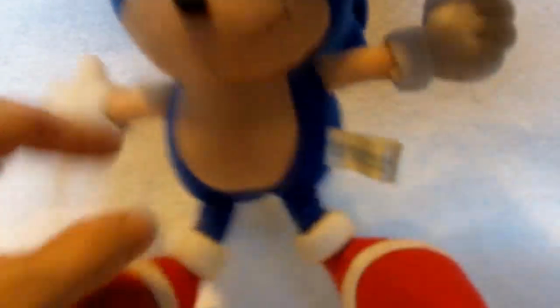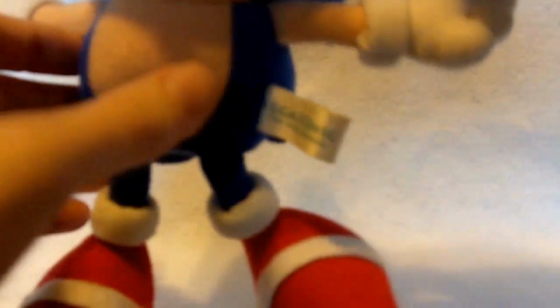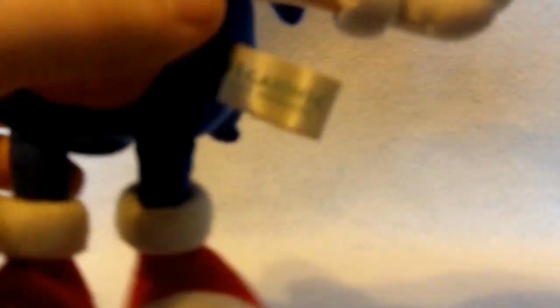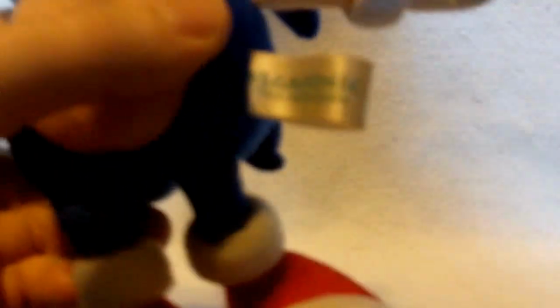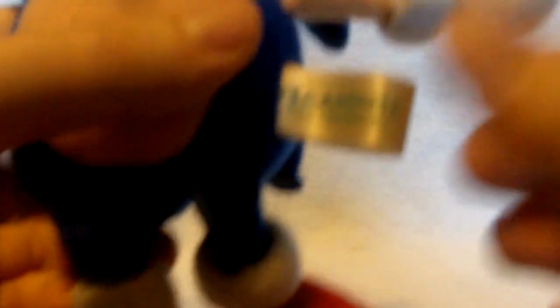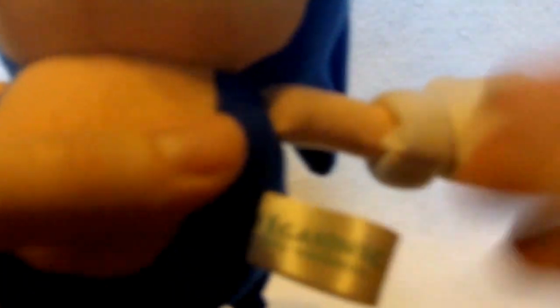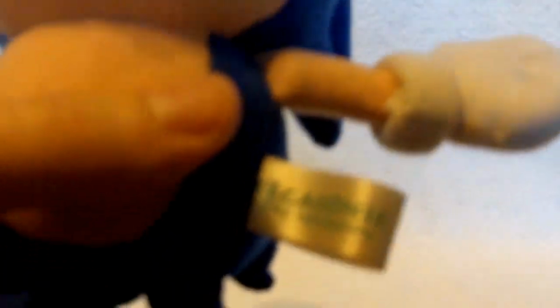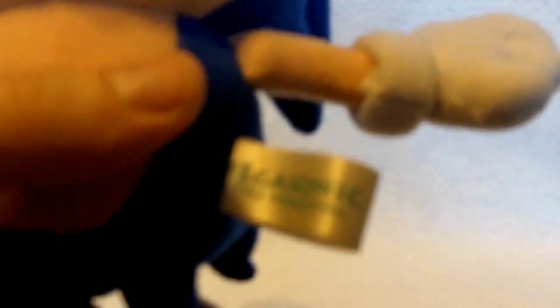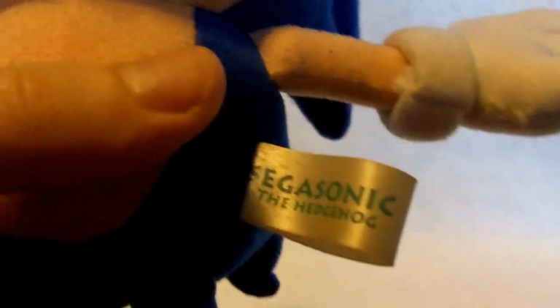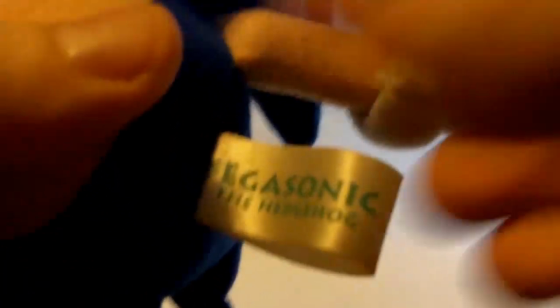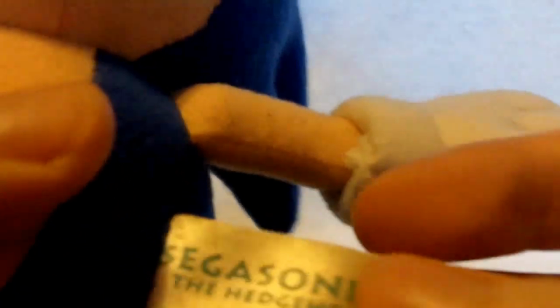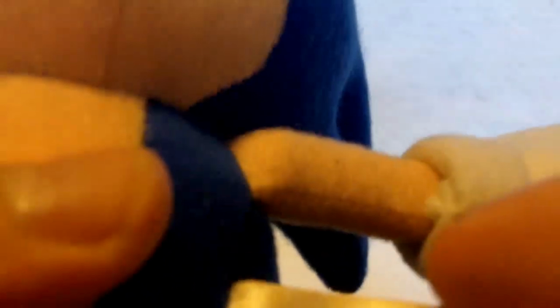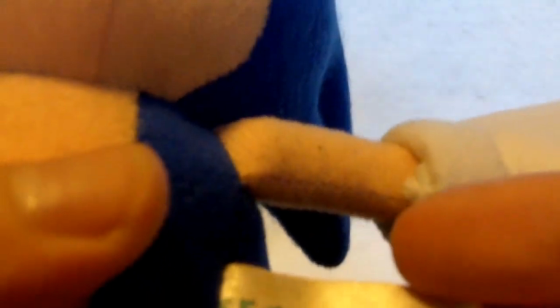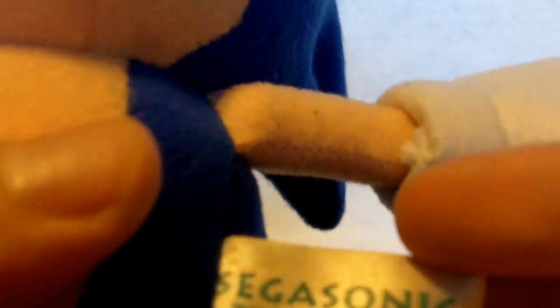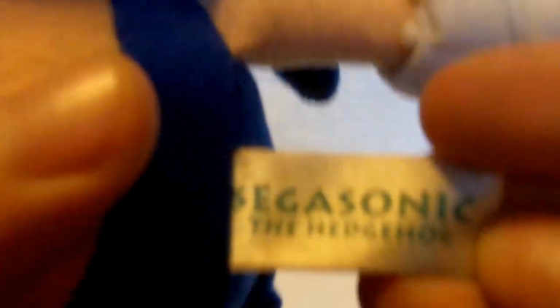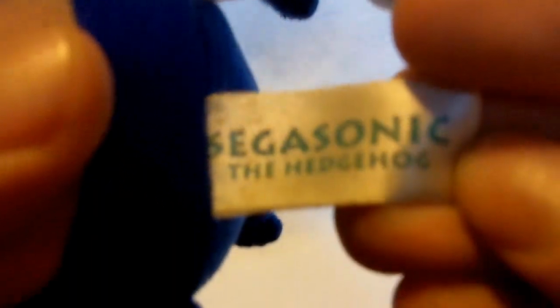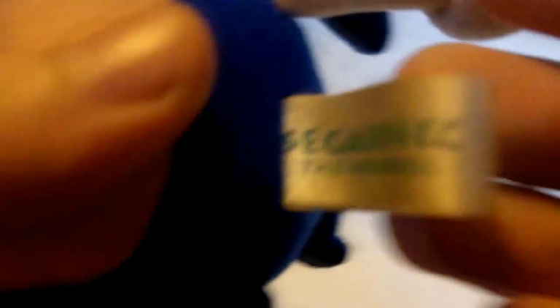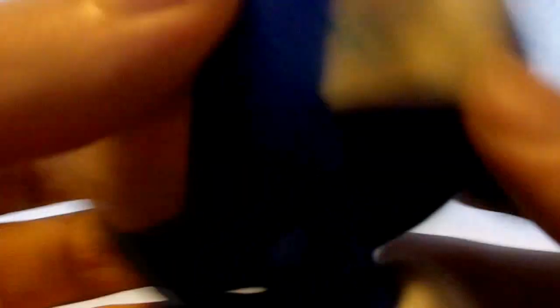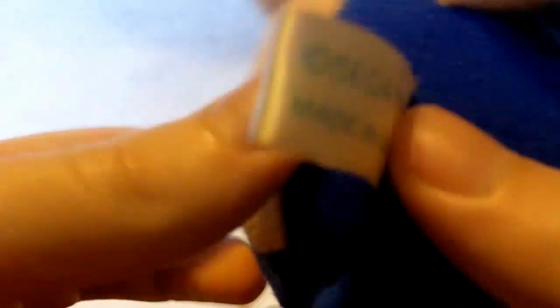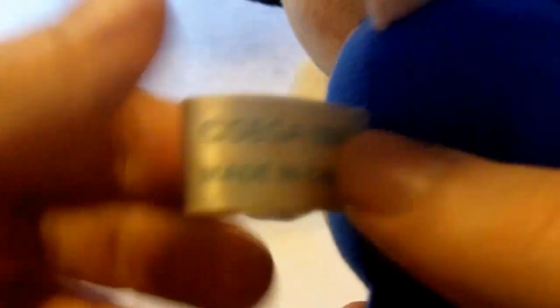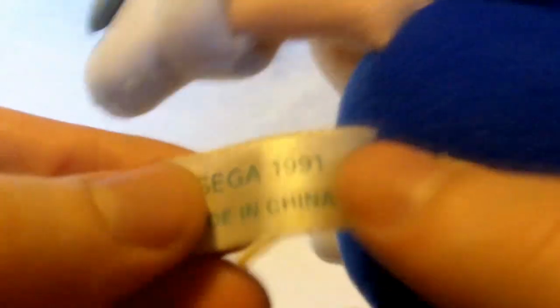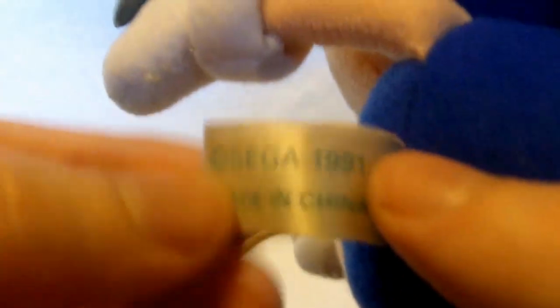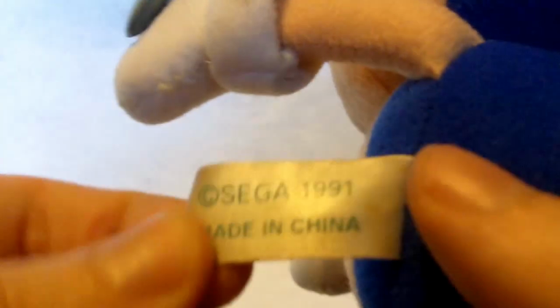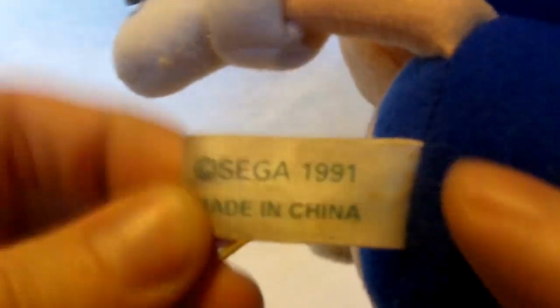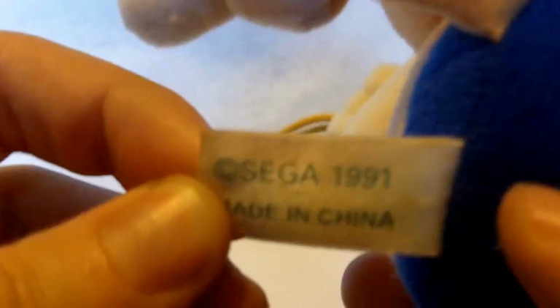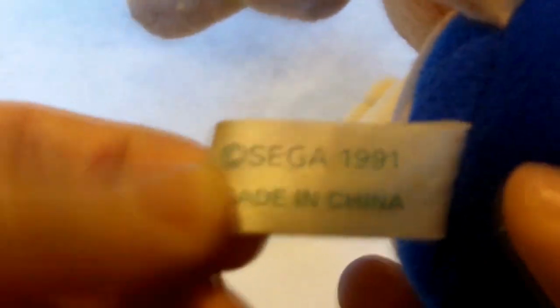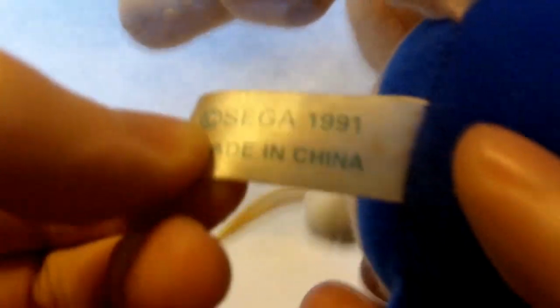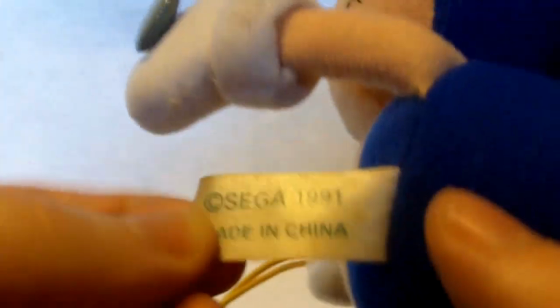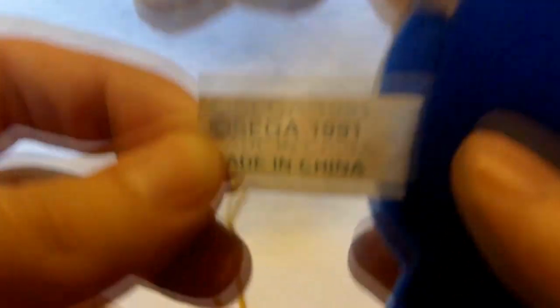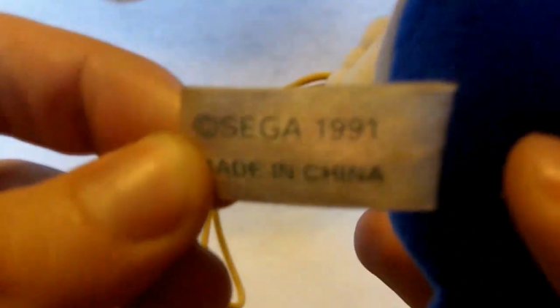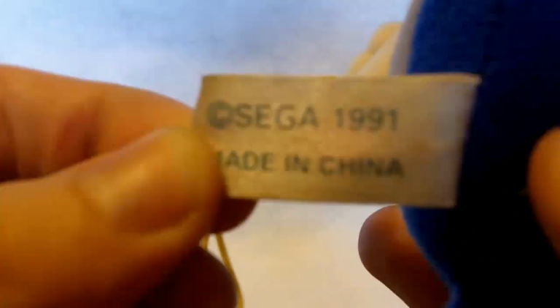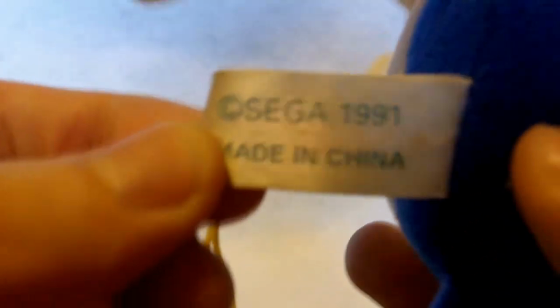Here's the tag: Sega Sonic the Hedgehog, and on the back, Sega 1991. So this is a very early plush.